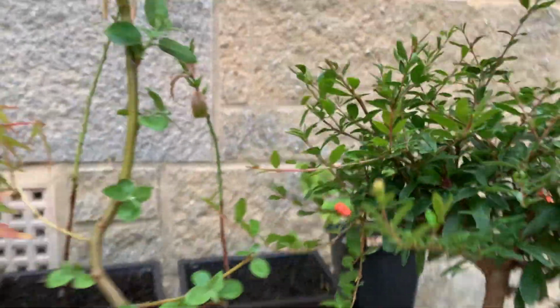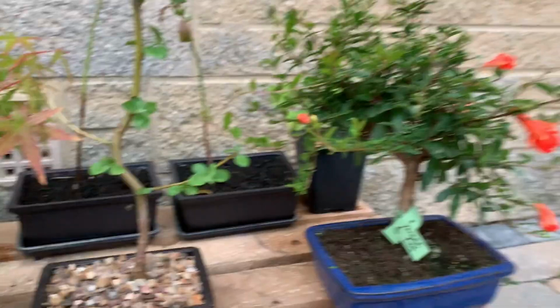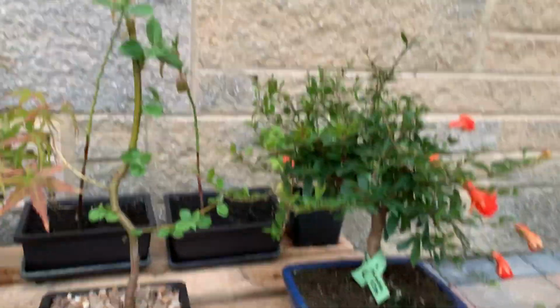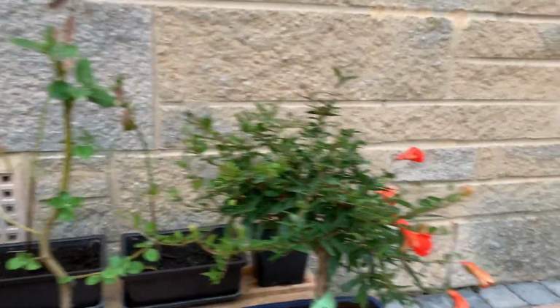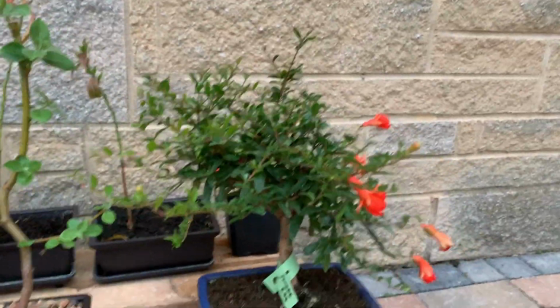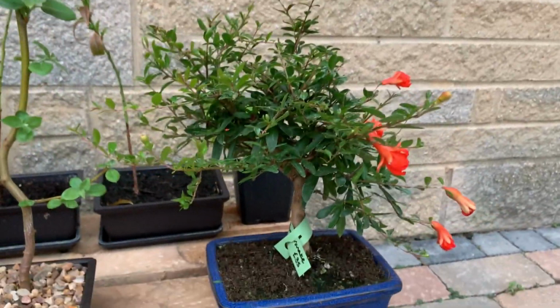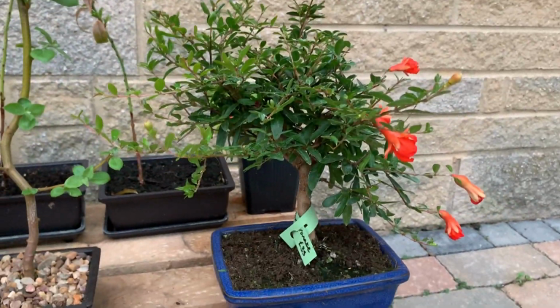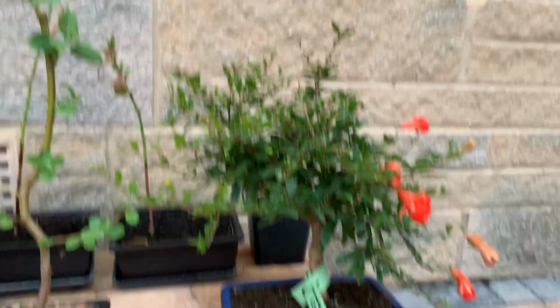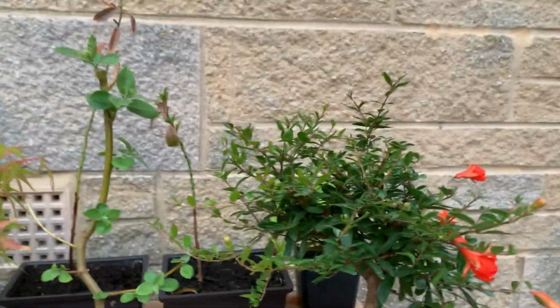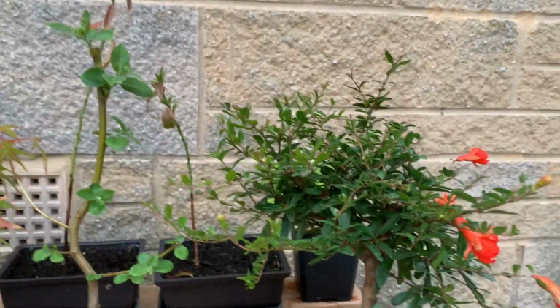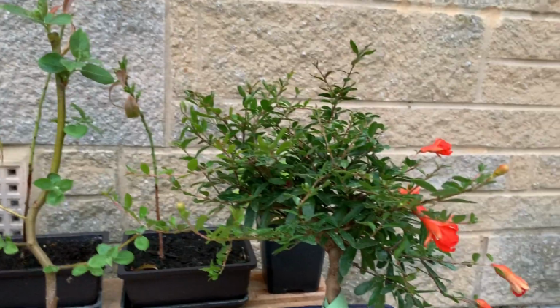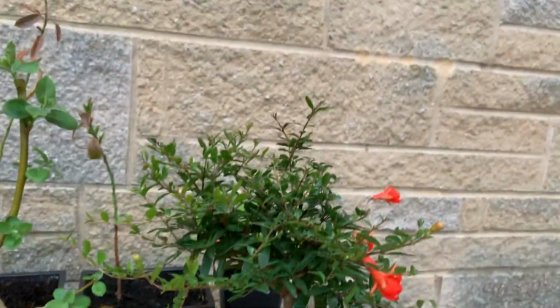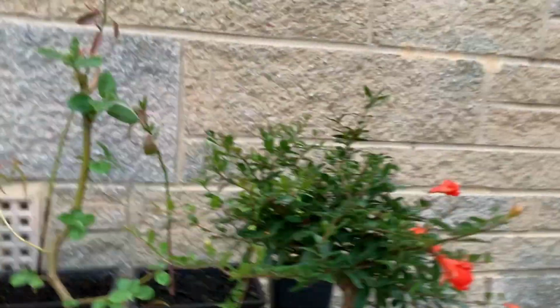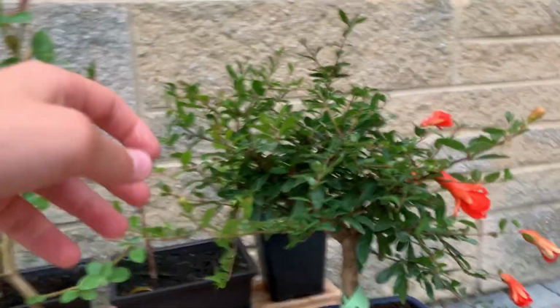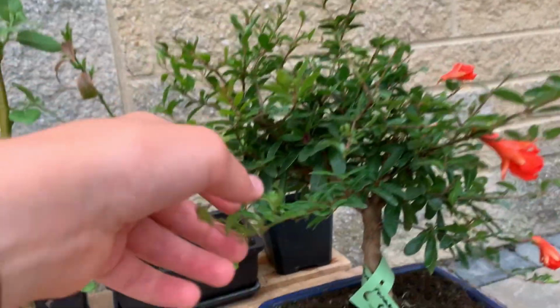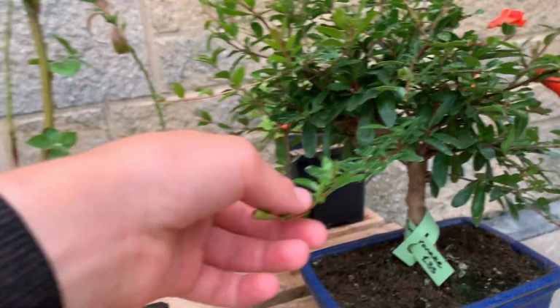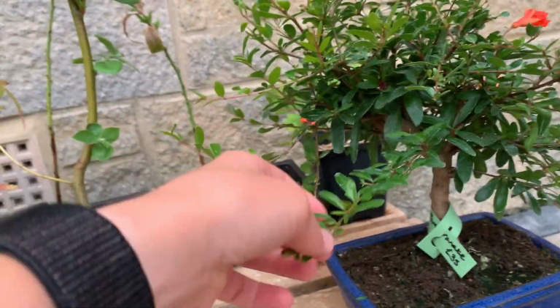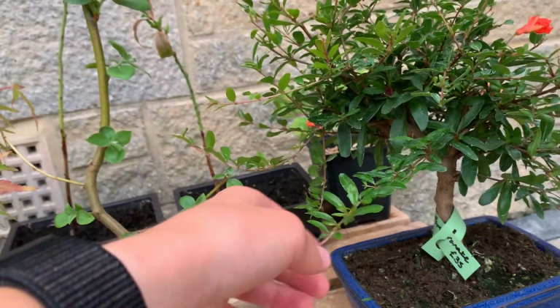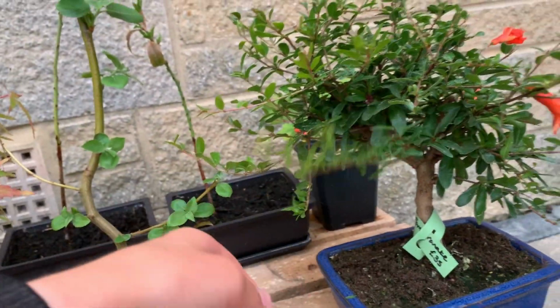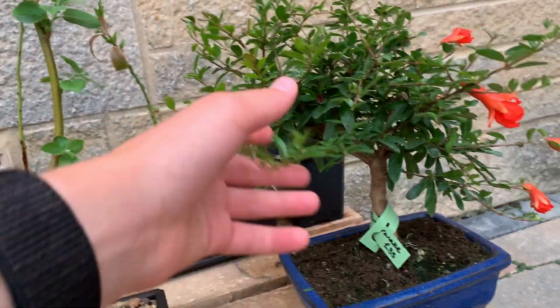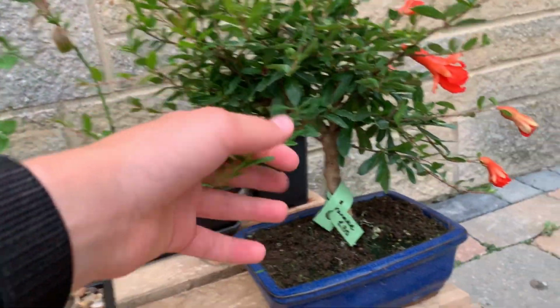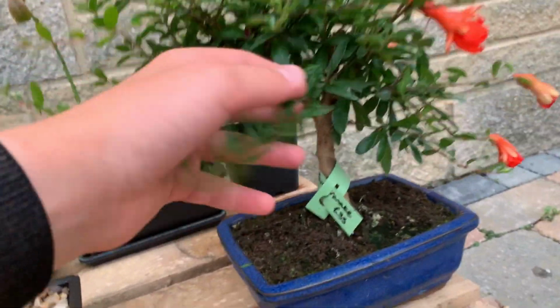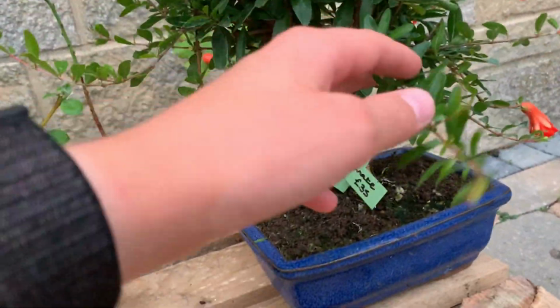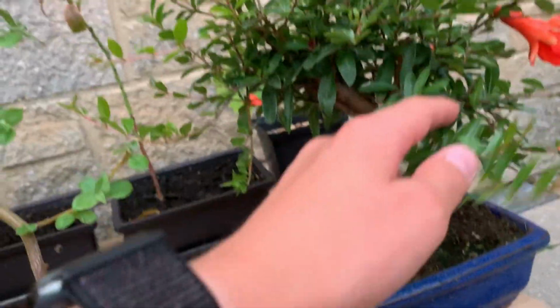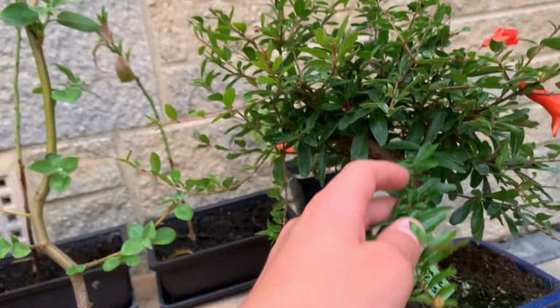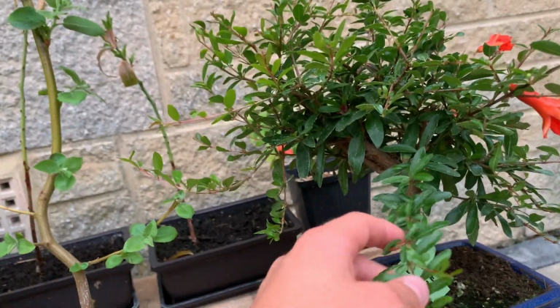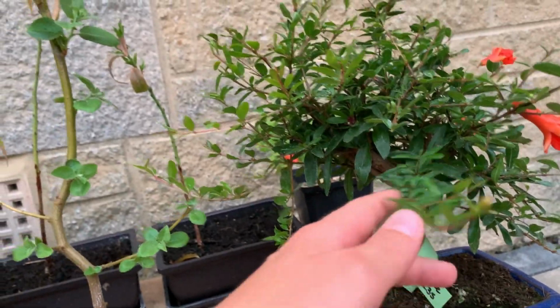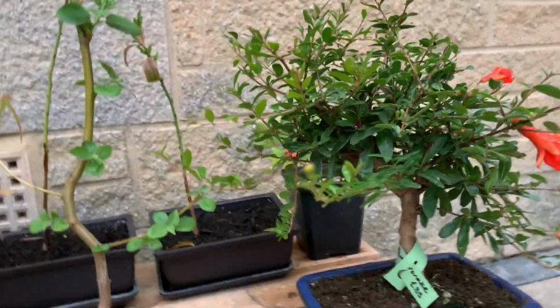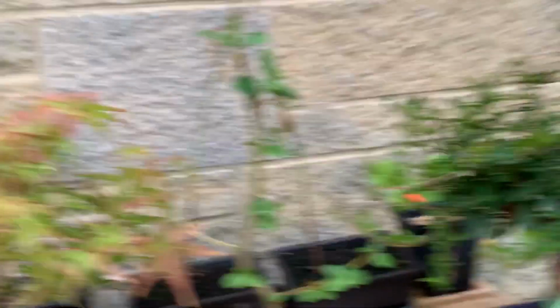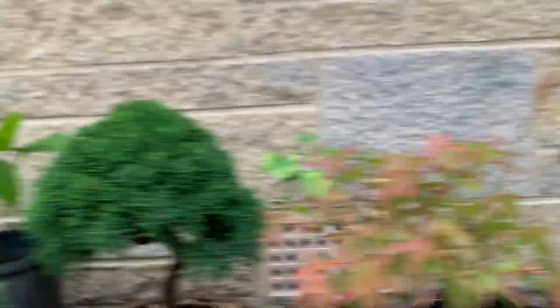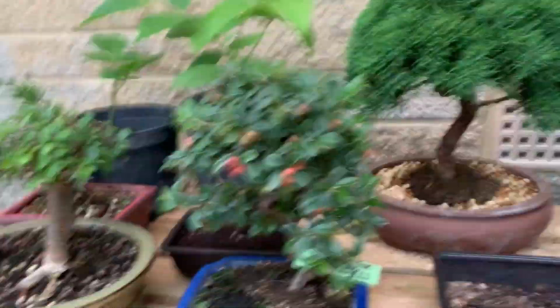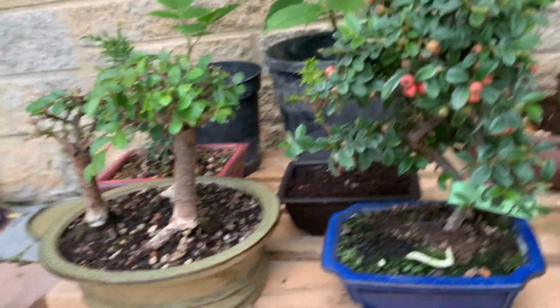After the spring it's going to need a heavy prune, because as you can see it's got loads of growth here. I'm going to need to show the trunk a bit more.